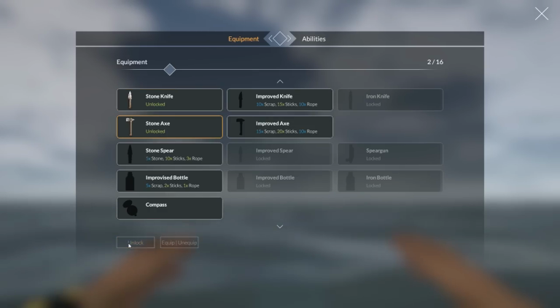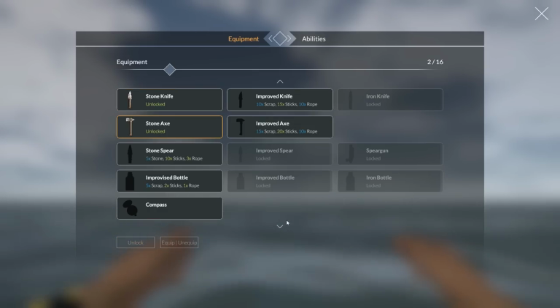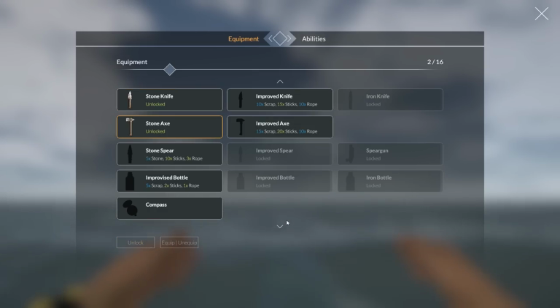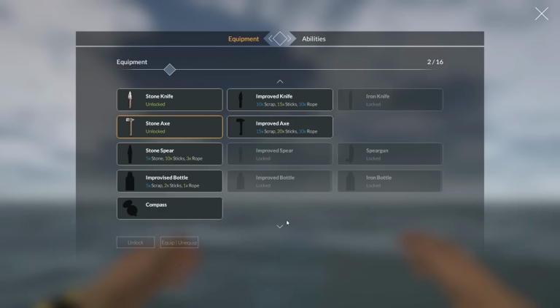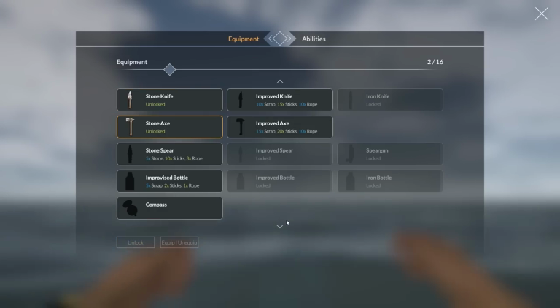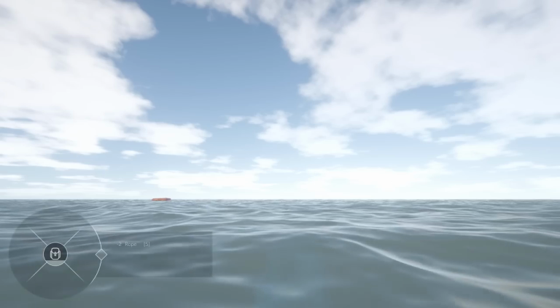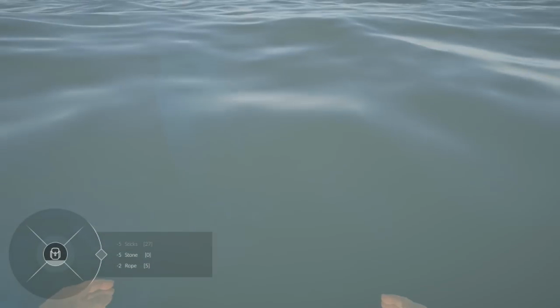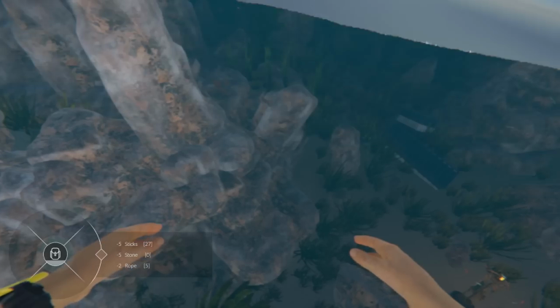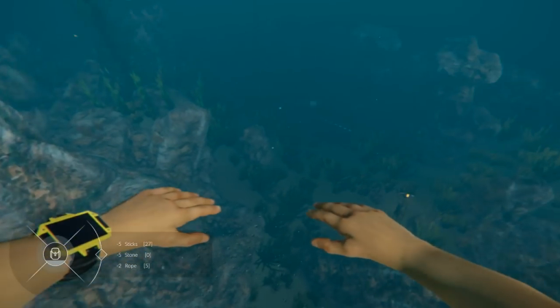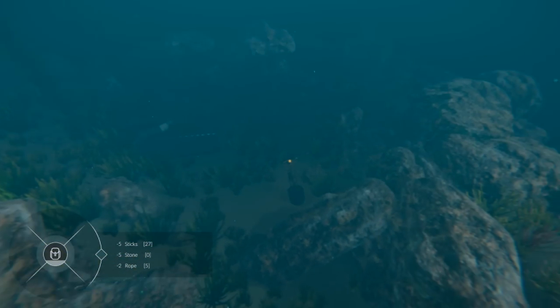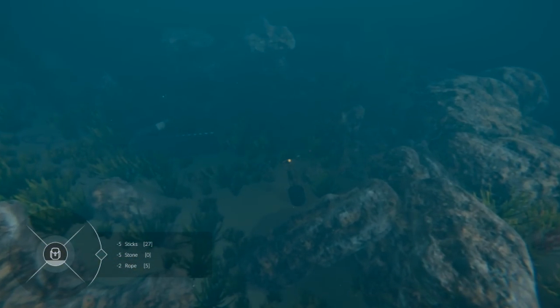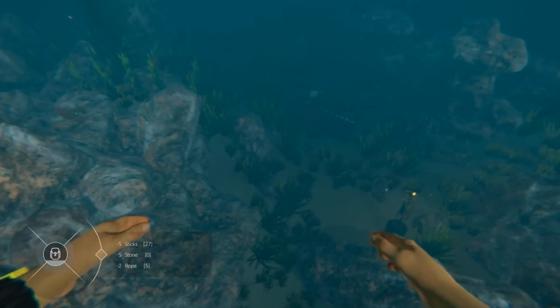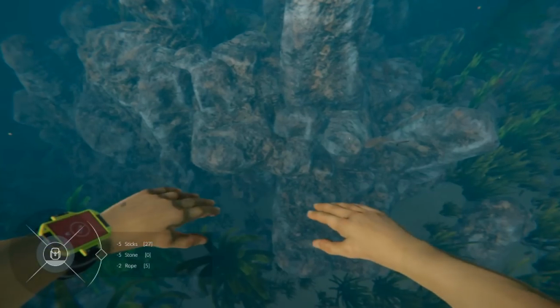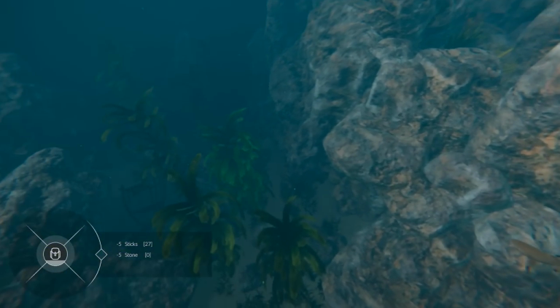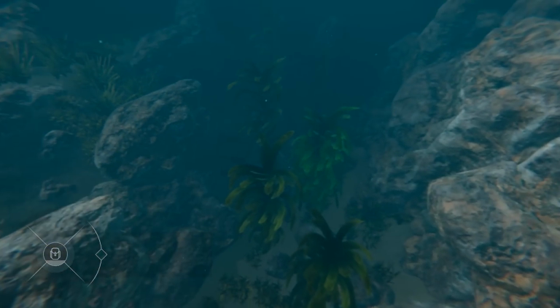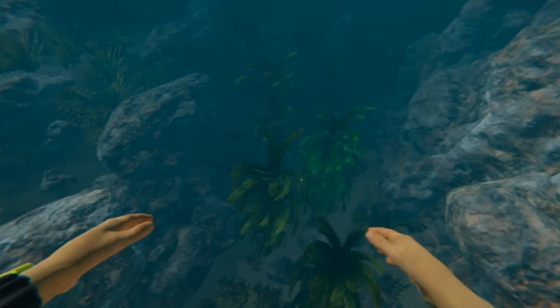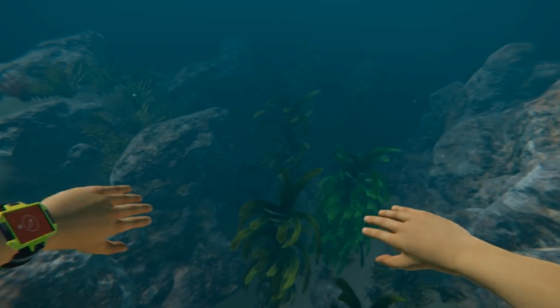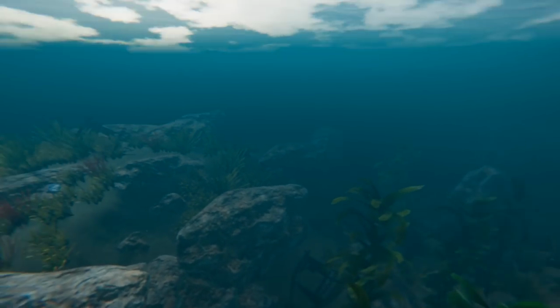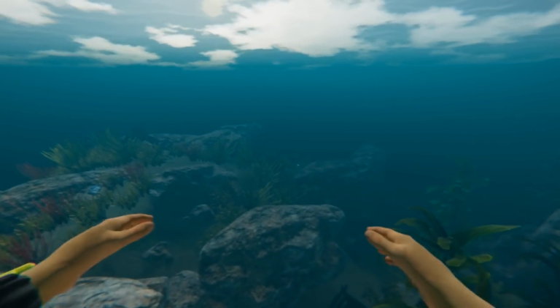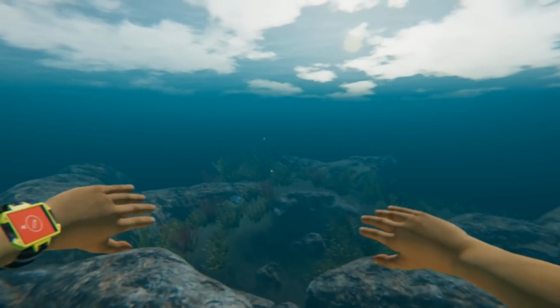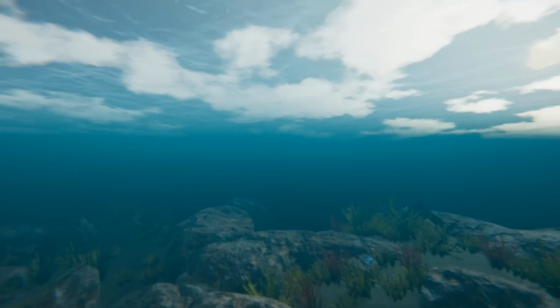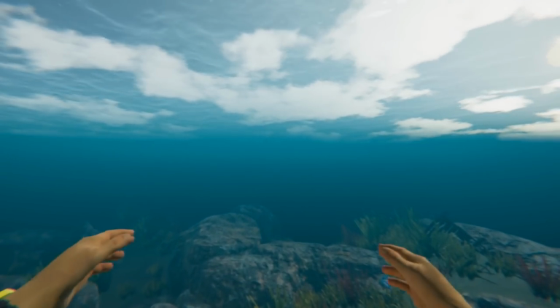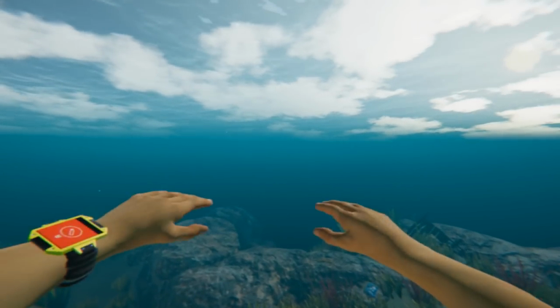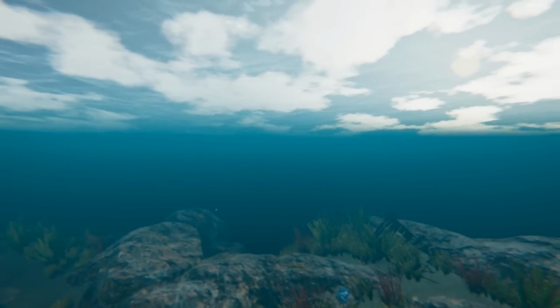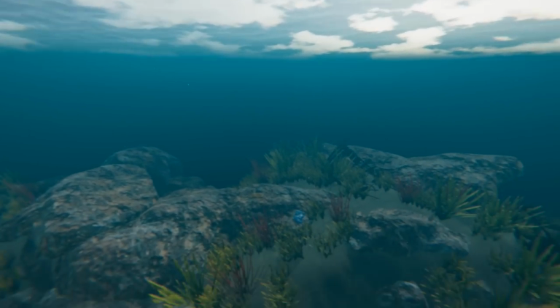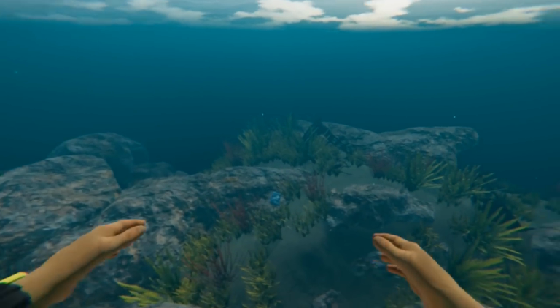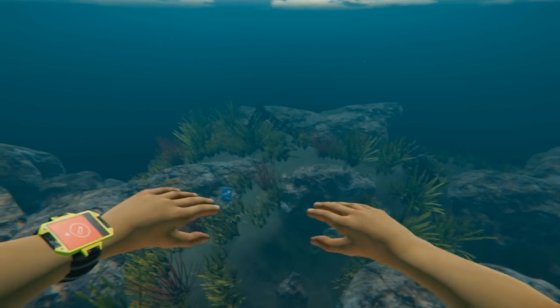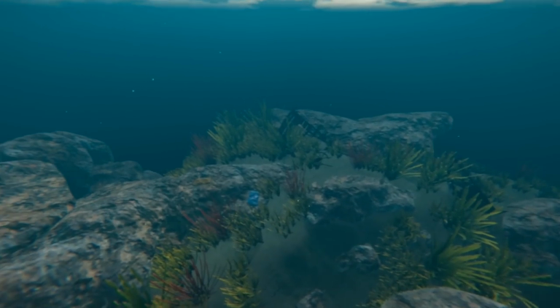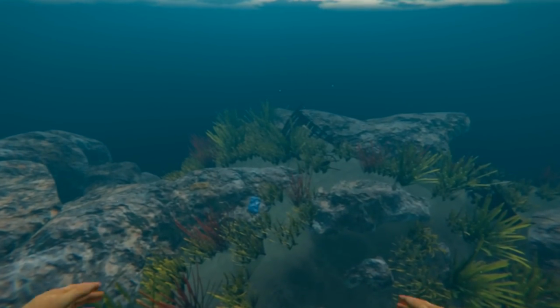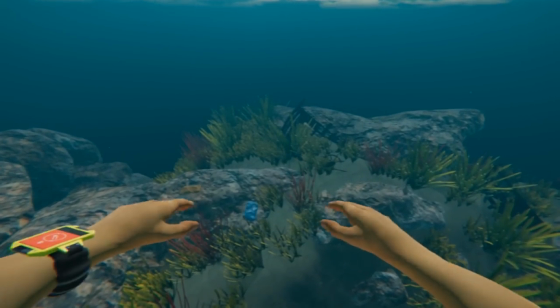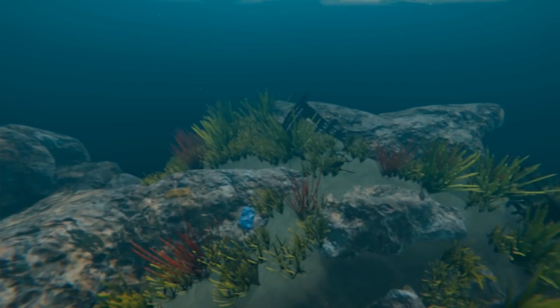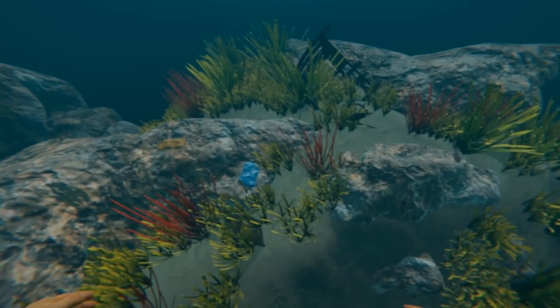Let's go ahead and make the axe — we should have everything we need. Yes! Now we have an axe. Let's get some metal now. We need to find another barrel — I found one earlier and then went swimming off after stone, and now I don't know where it is.